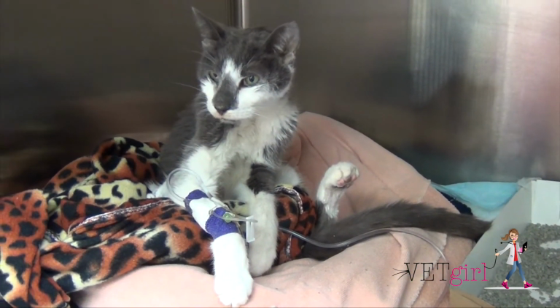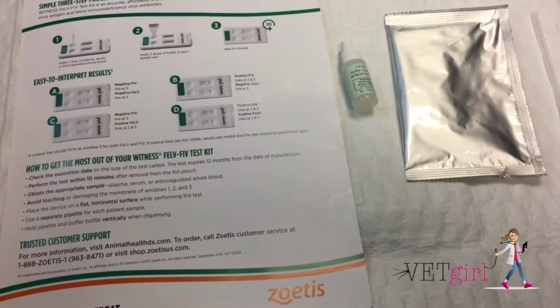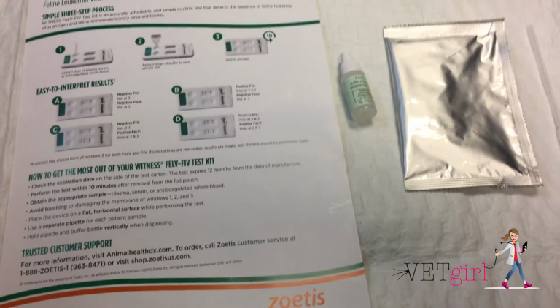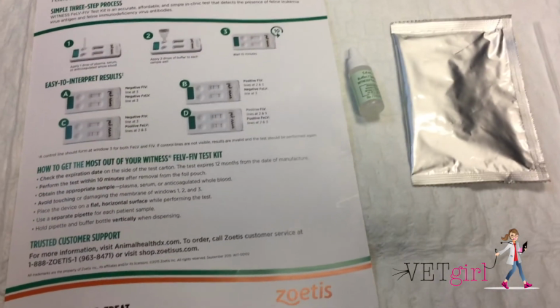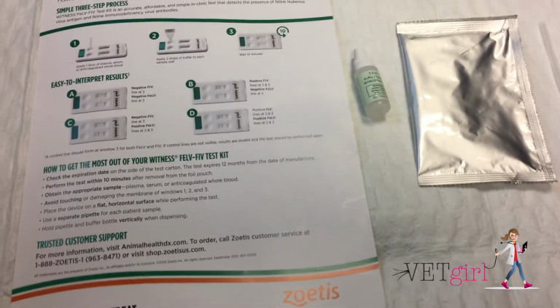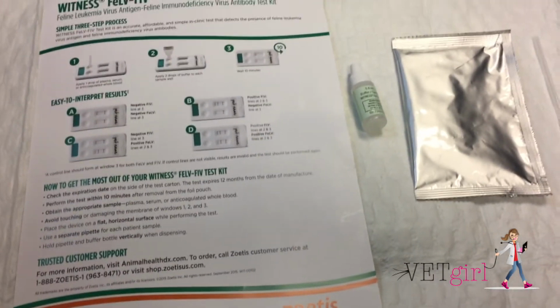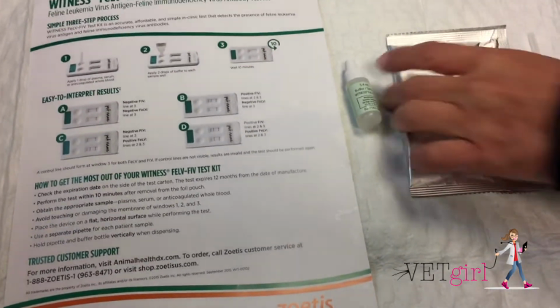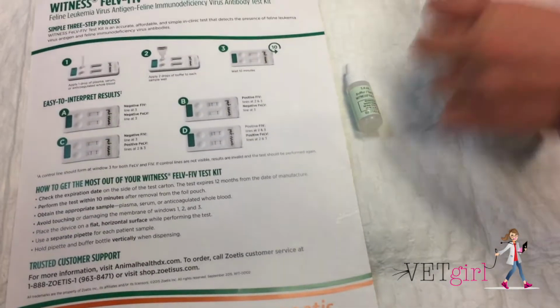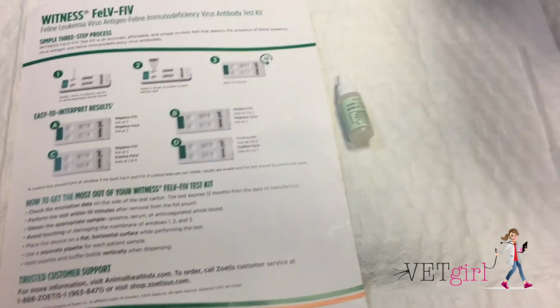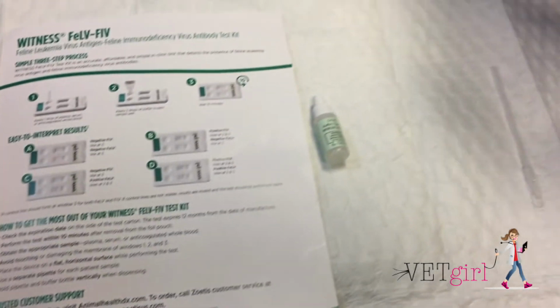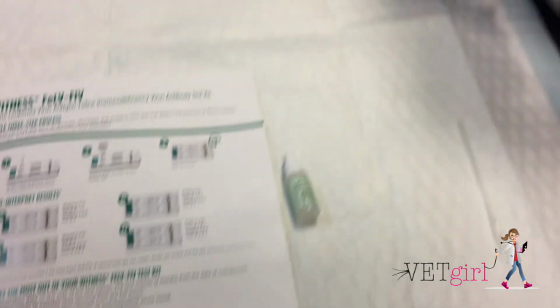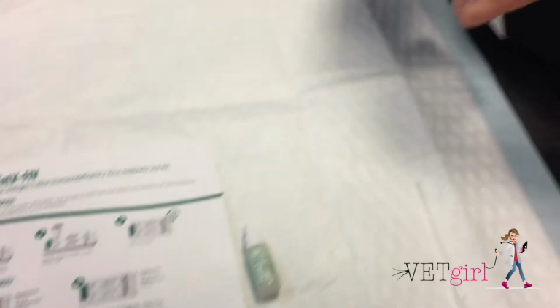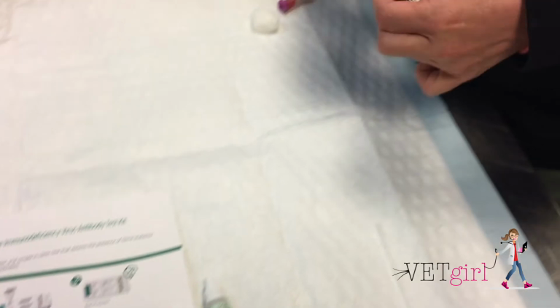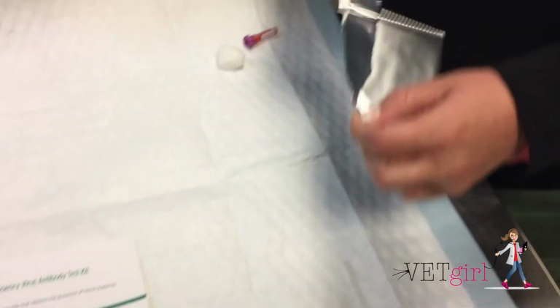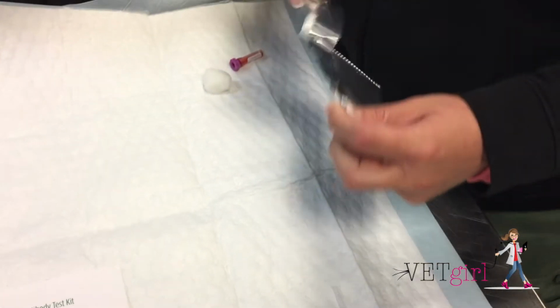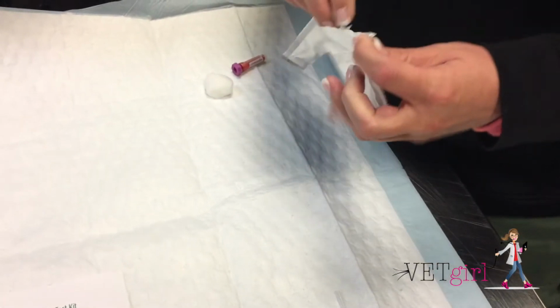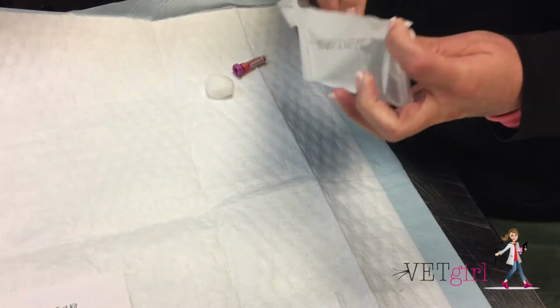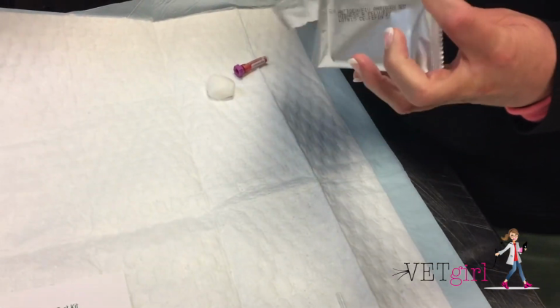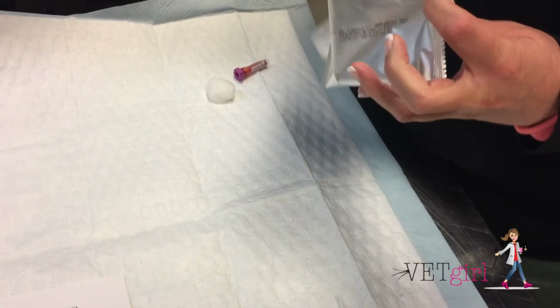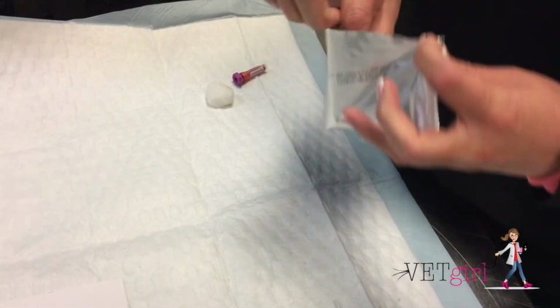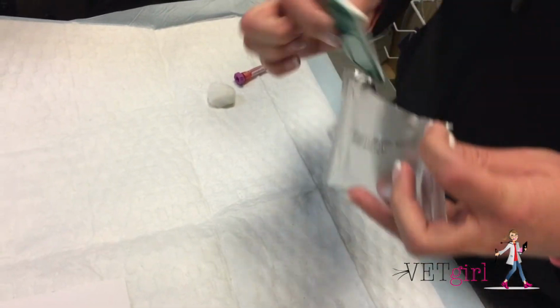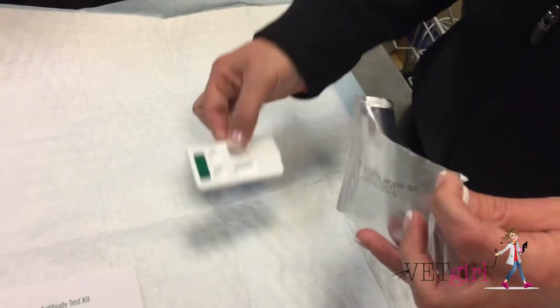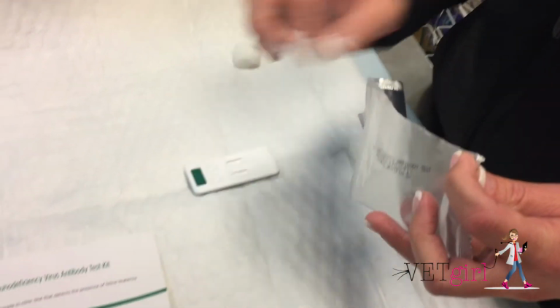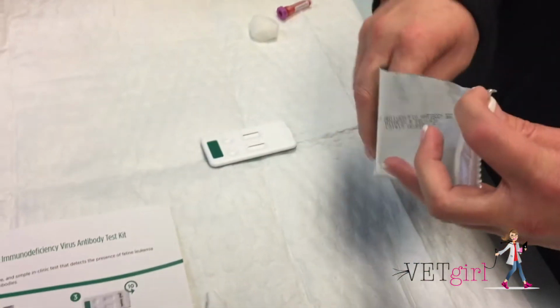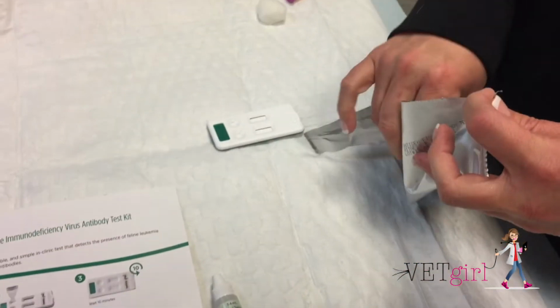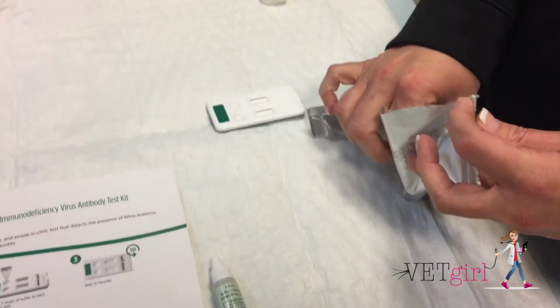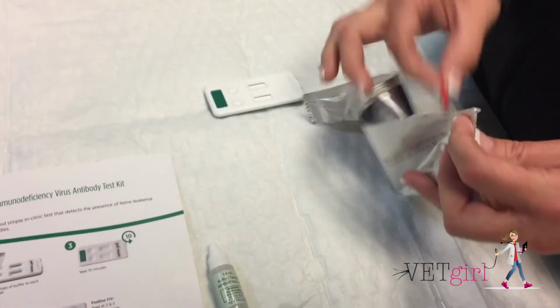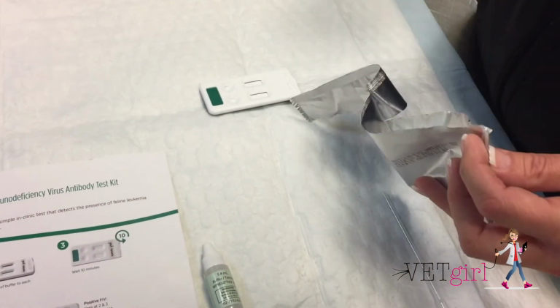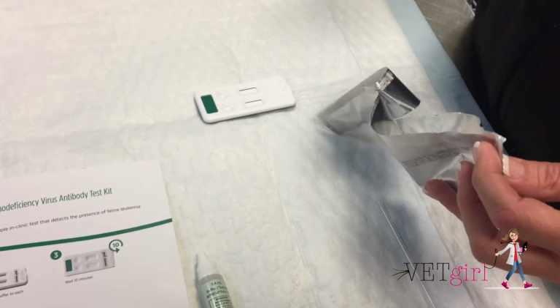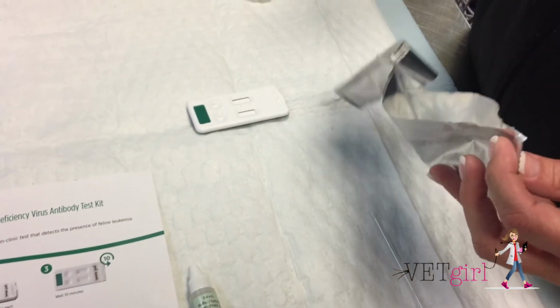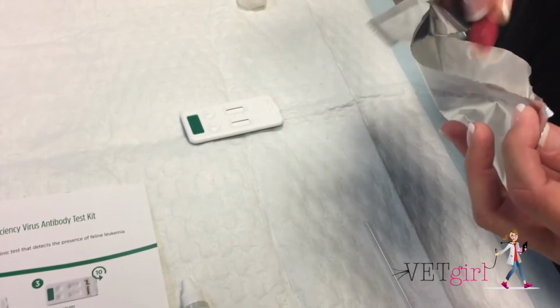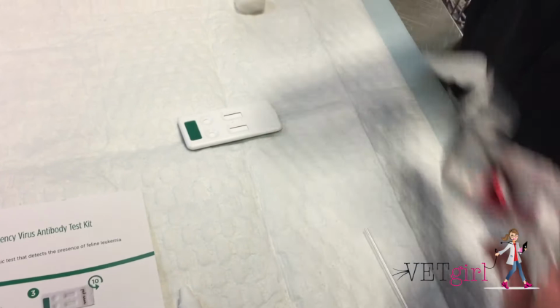The prognosis for feline leukemia is poor. The diagnosis of feline leukemia is based on detection of protein P27, a viral antigen.